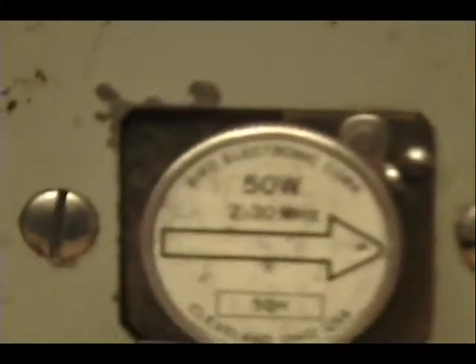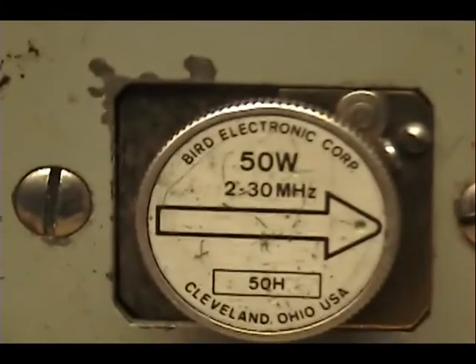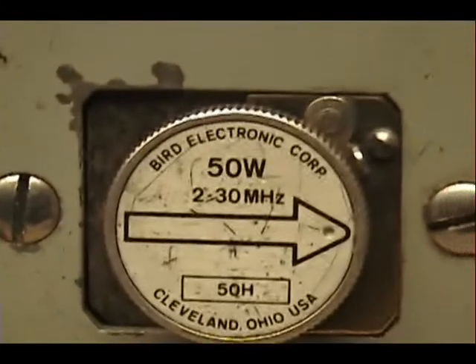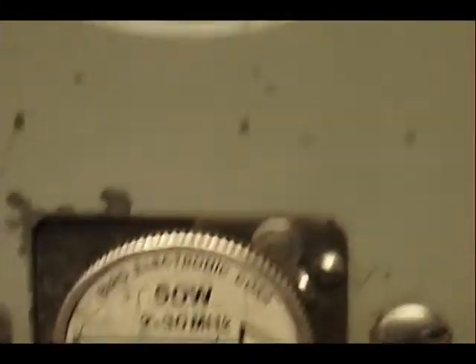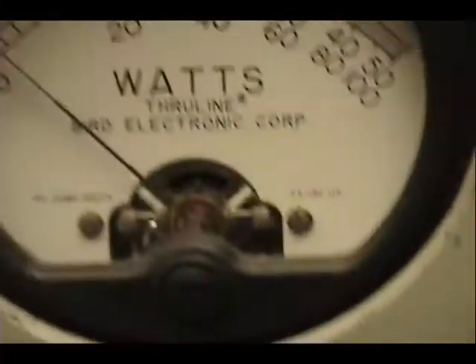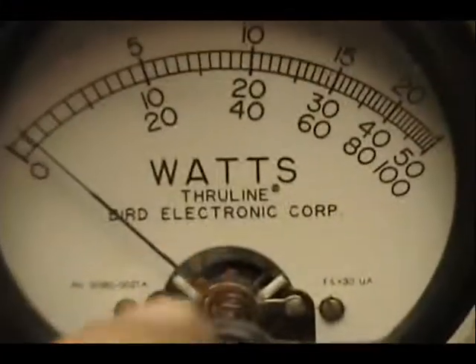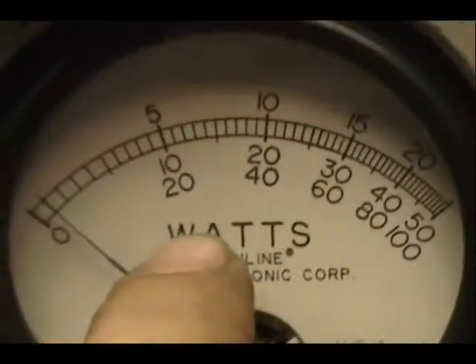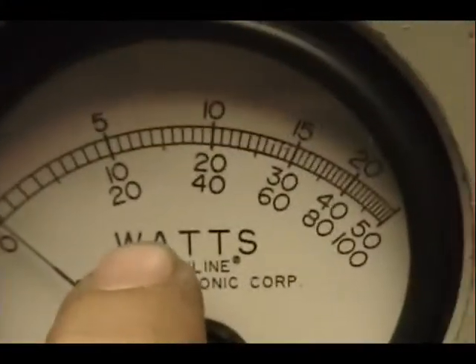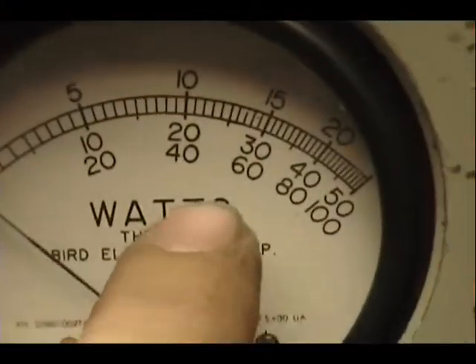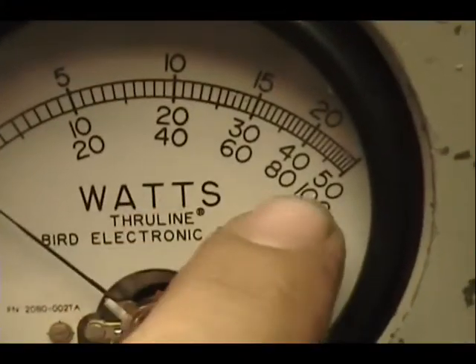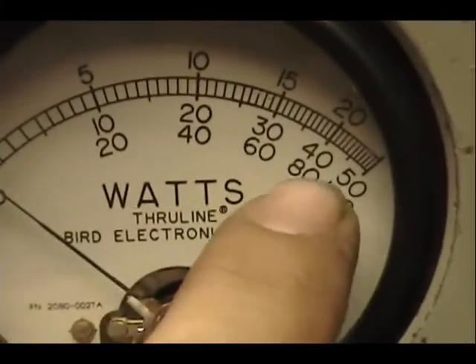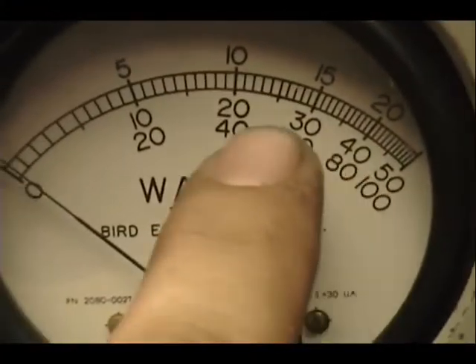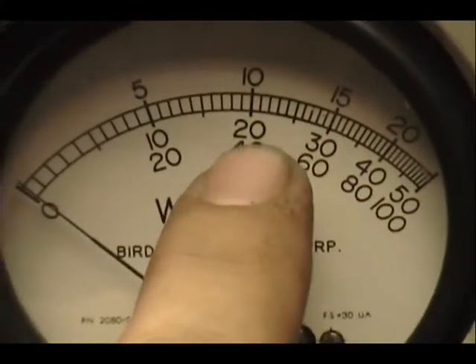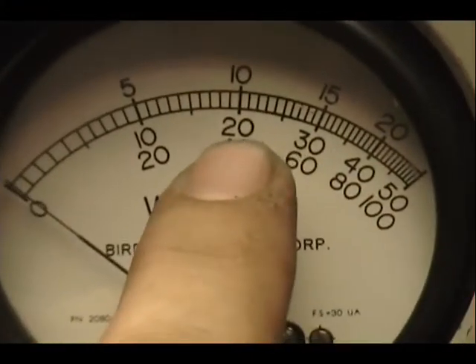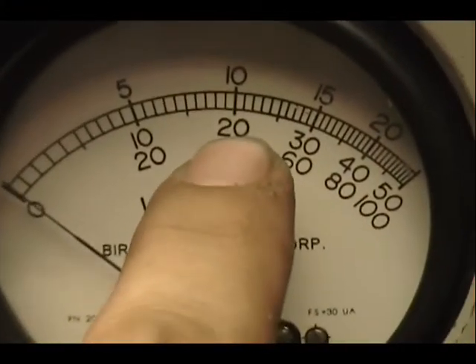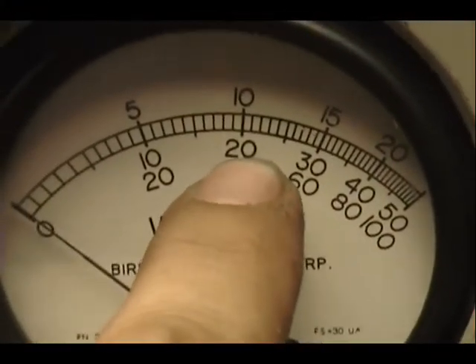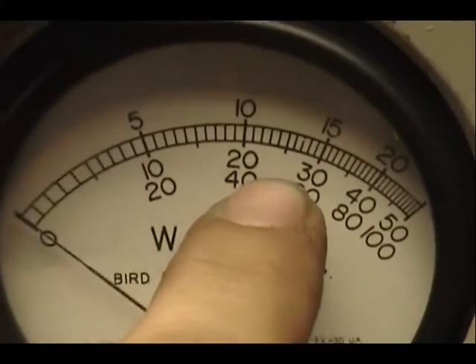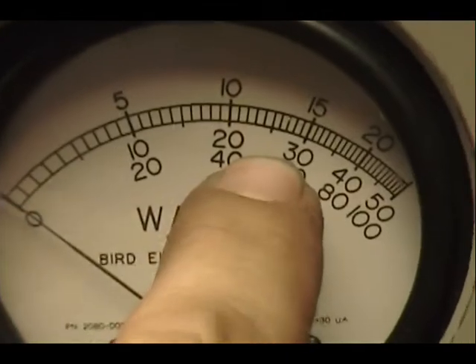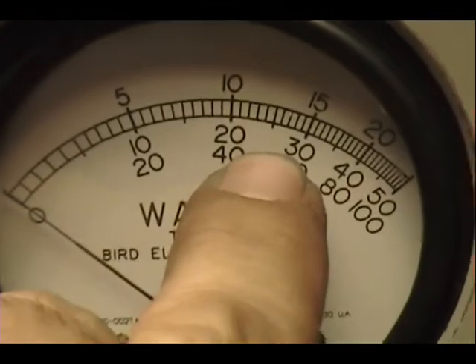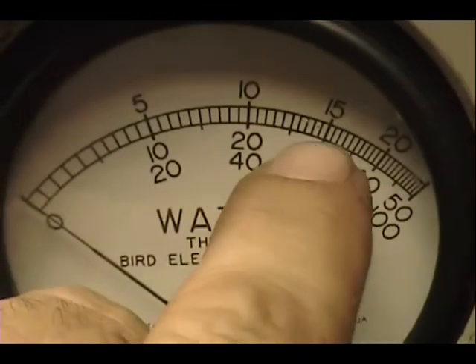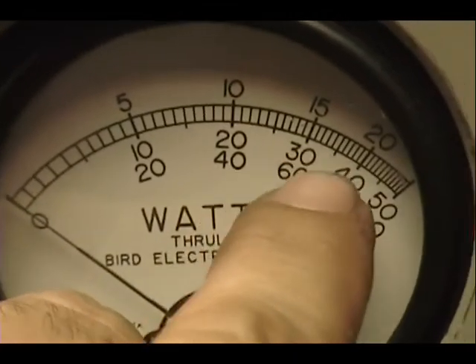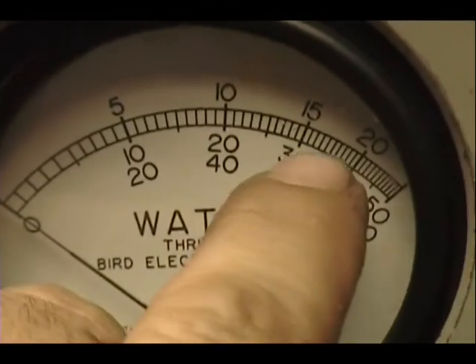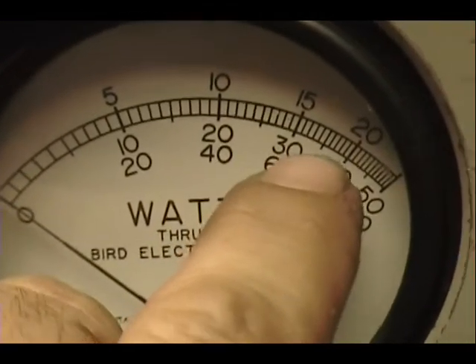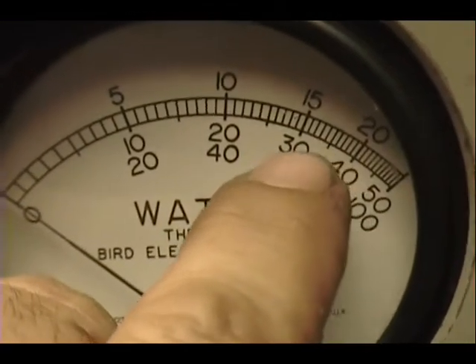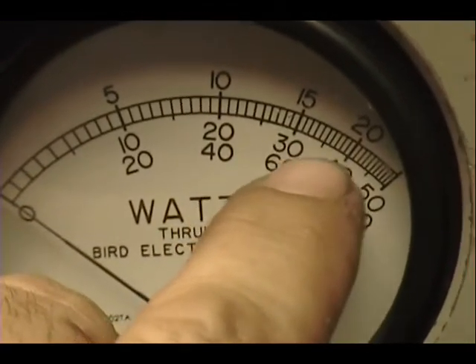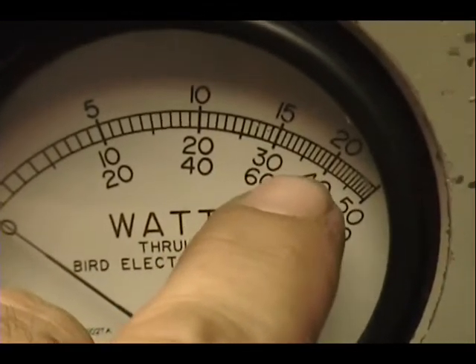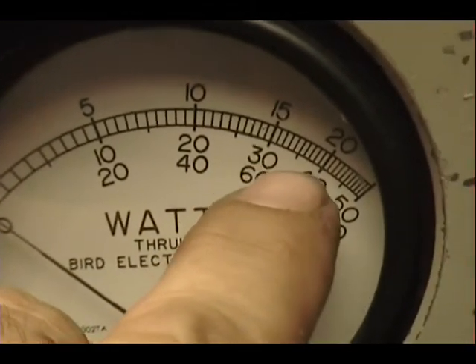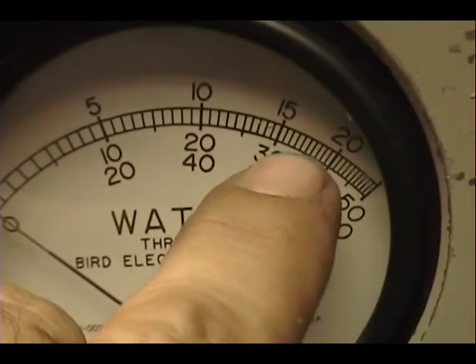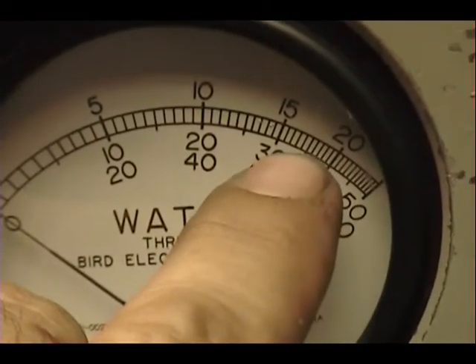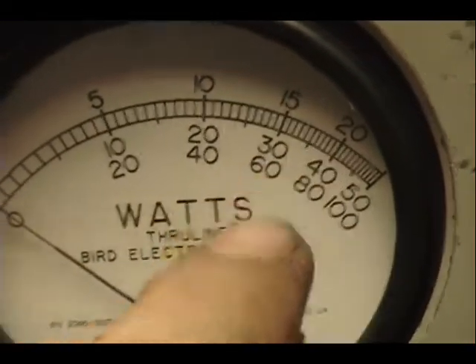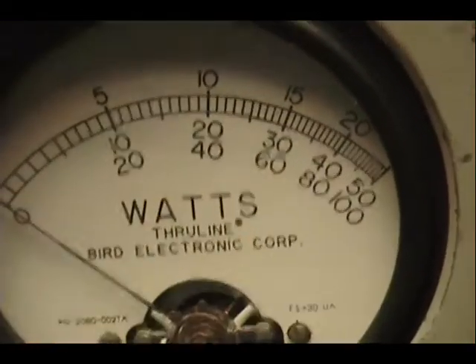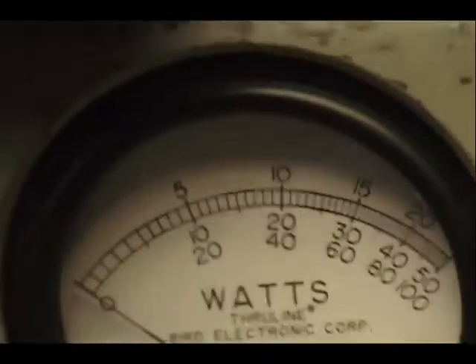And this wattmeter has a 50 watt scale. We'll be reading power in the middle here — that's 20, 30 — we'll be close to the middle between these, close to the 35 mark.